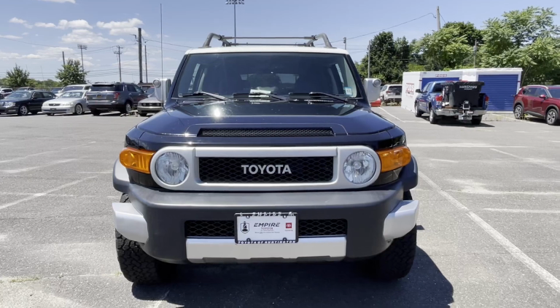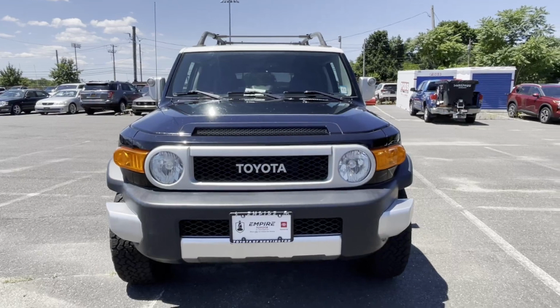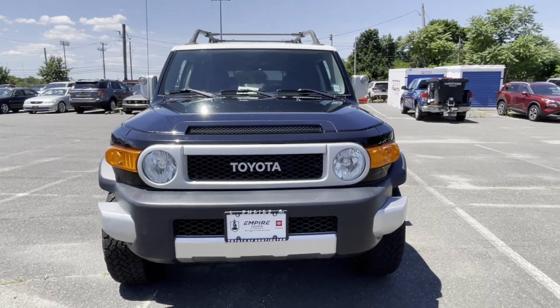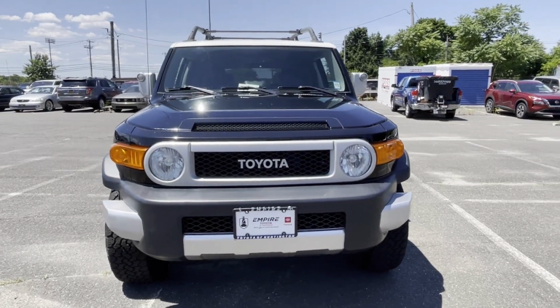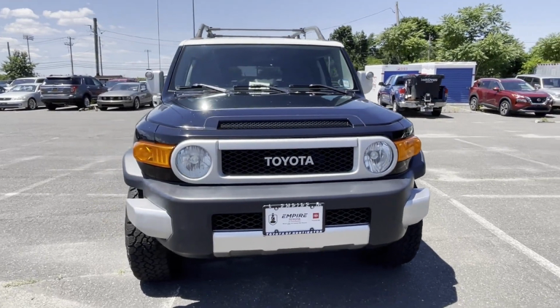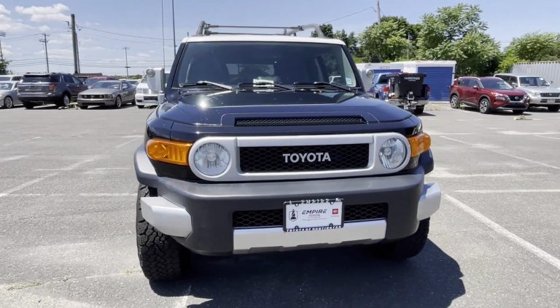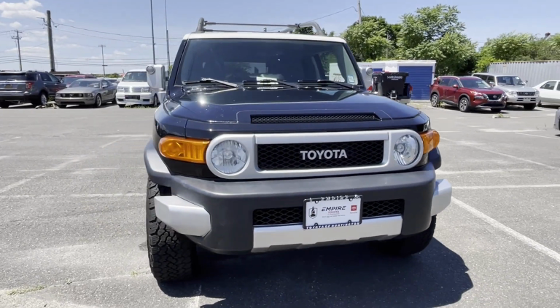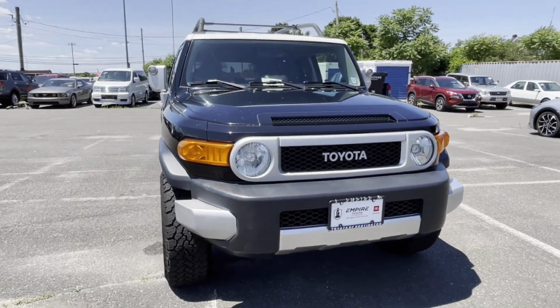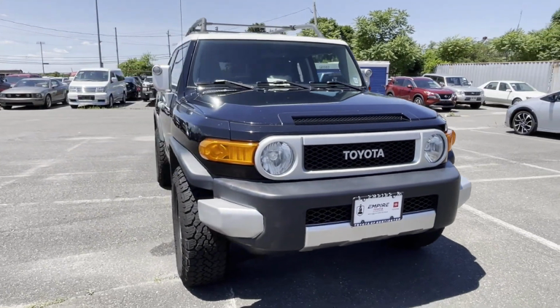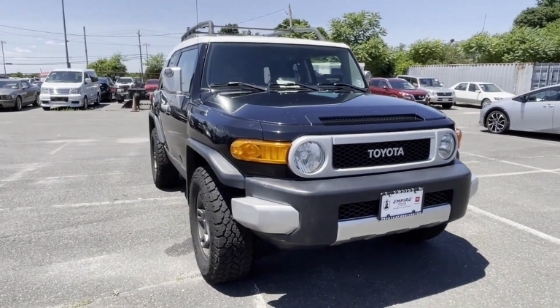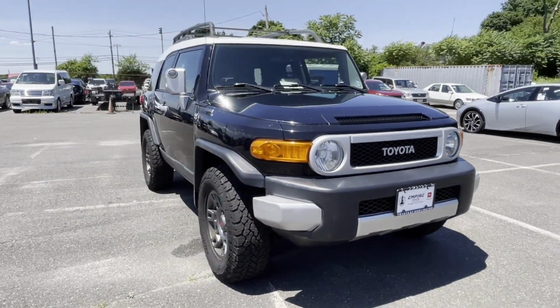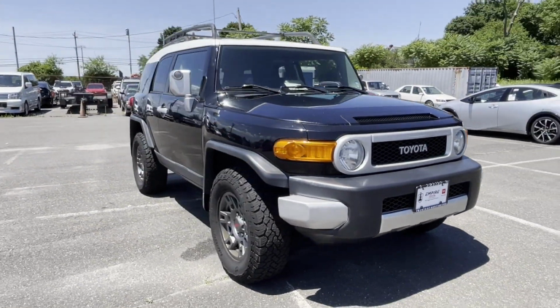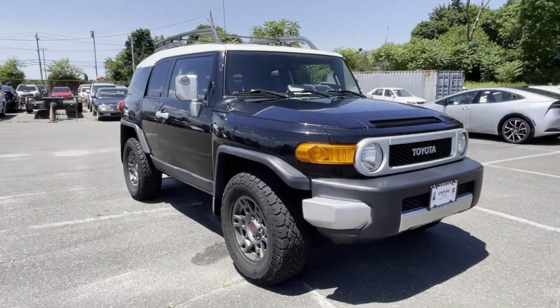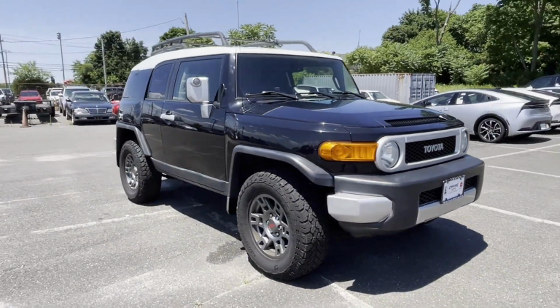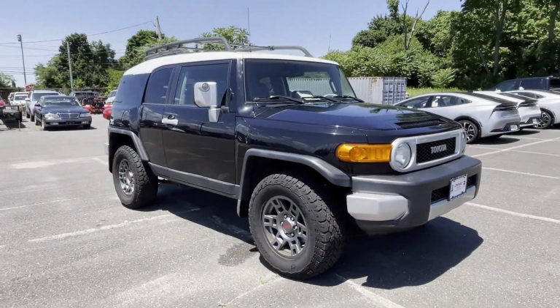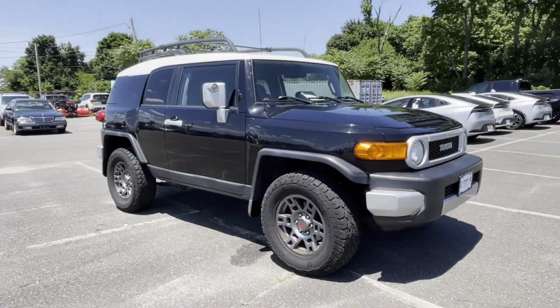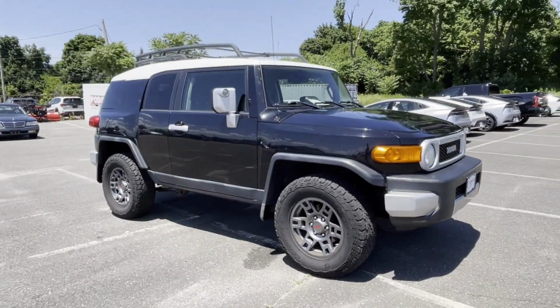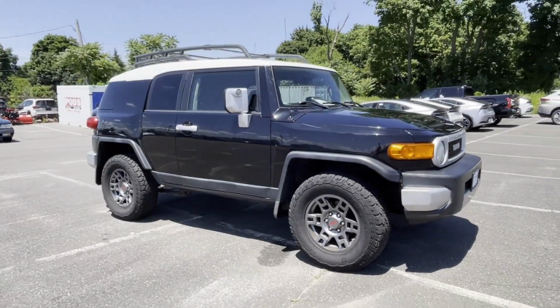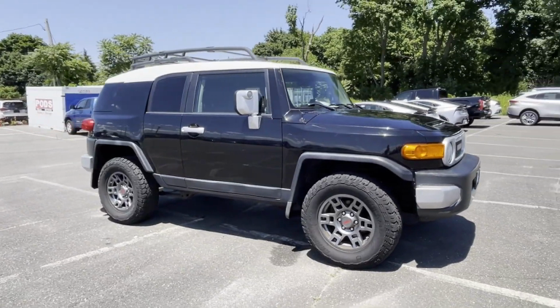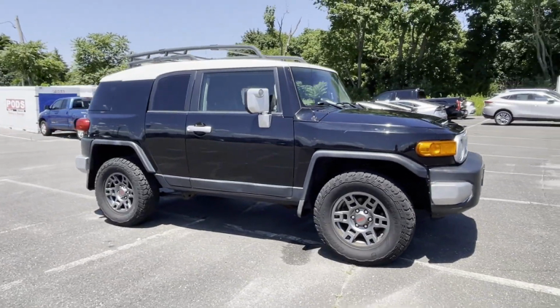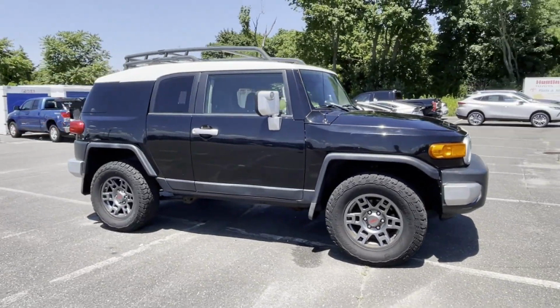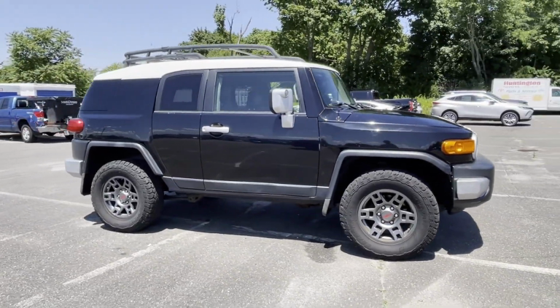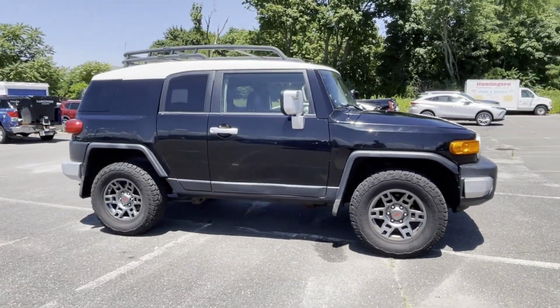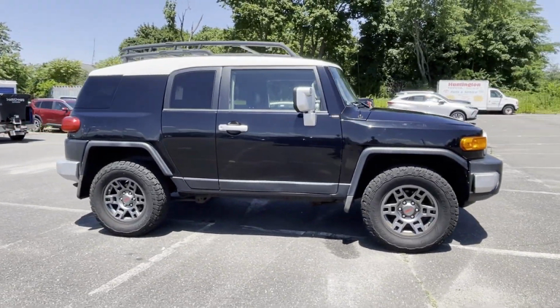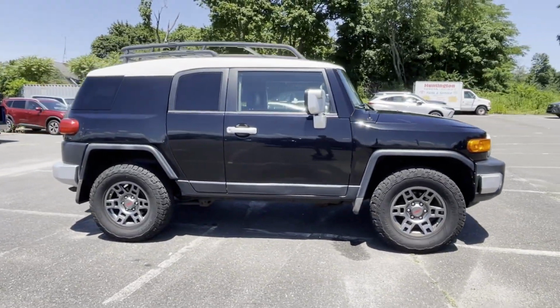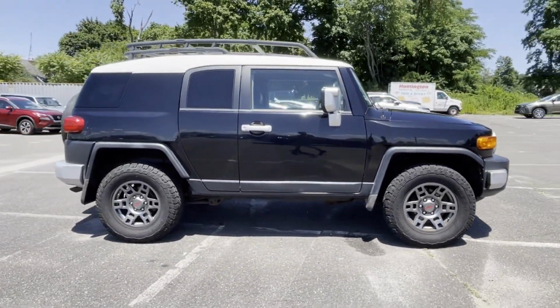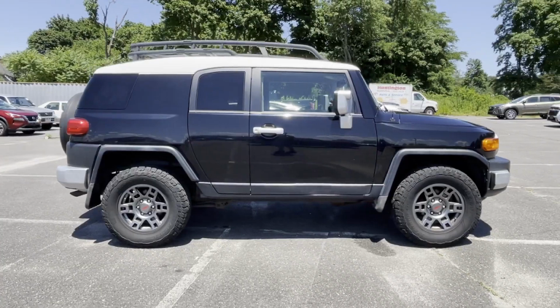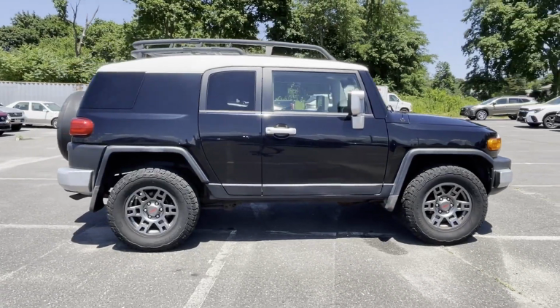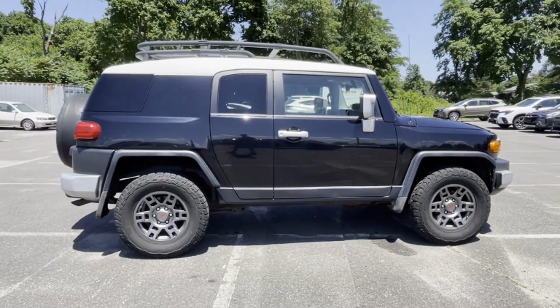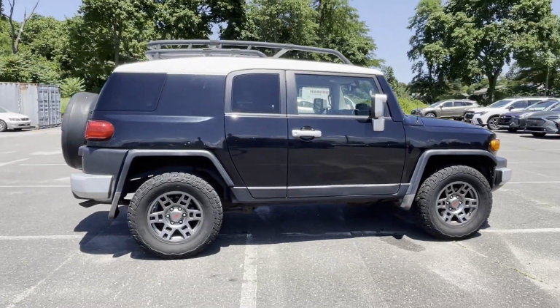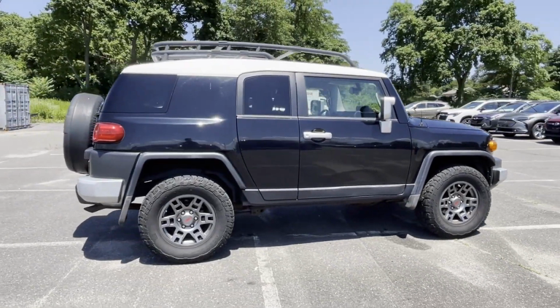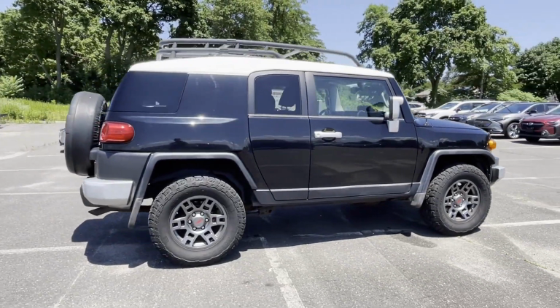2010 Toyota FJ Cruiser. This SUV offers space as well as power and performance, in addition to its fantastic fit and finish.